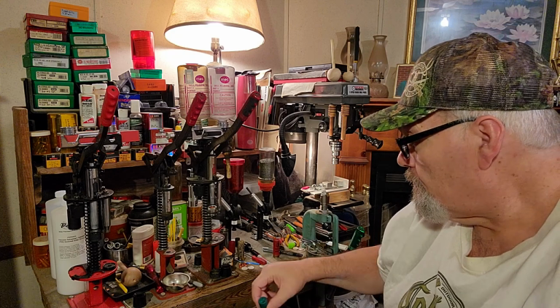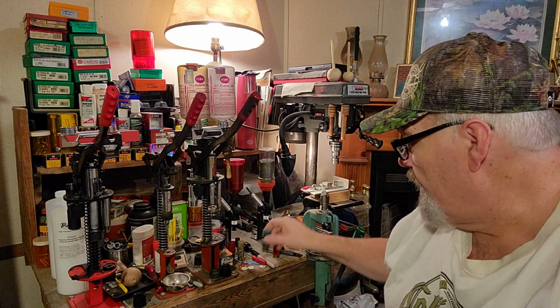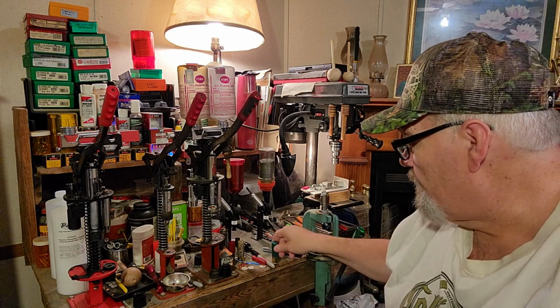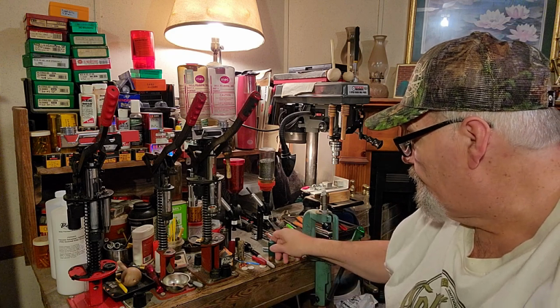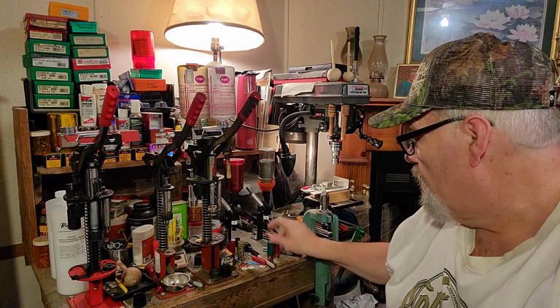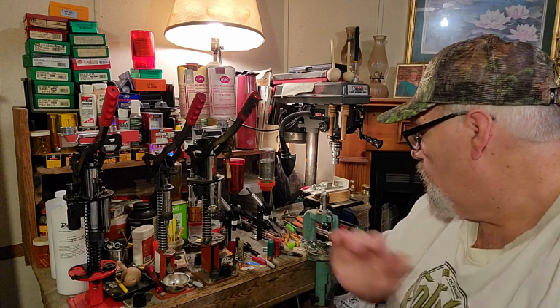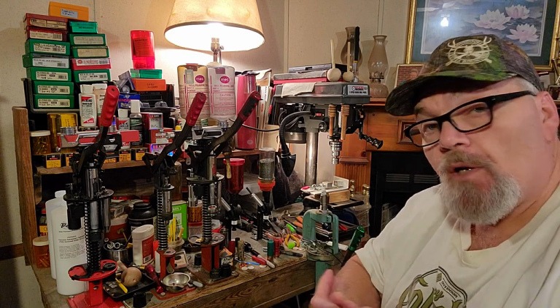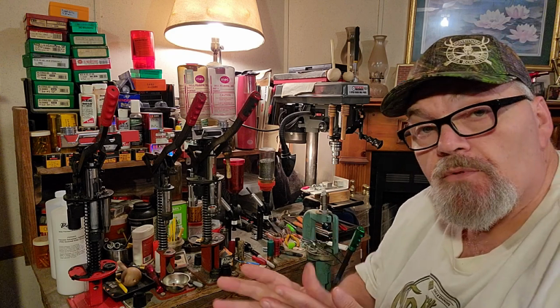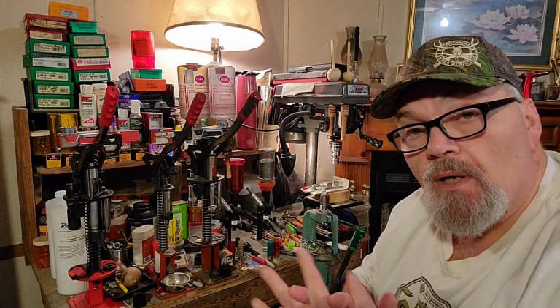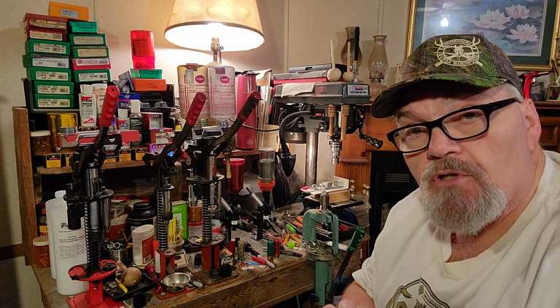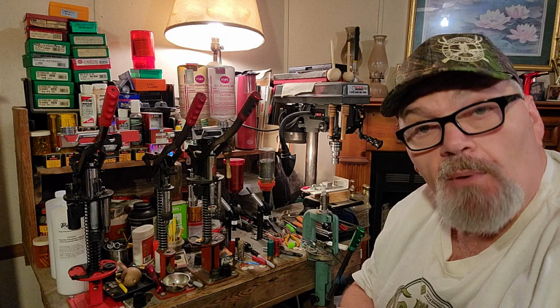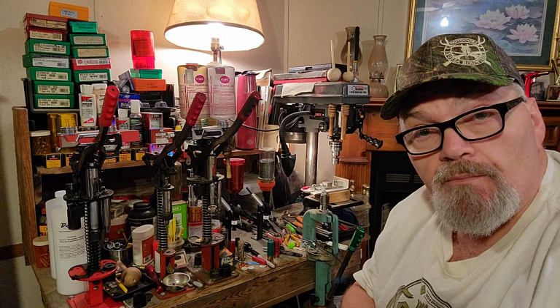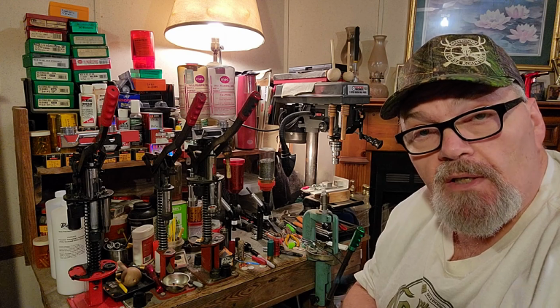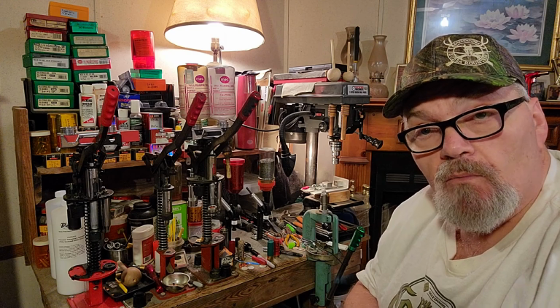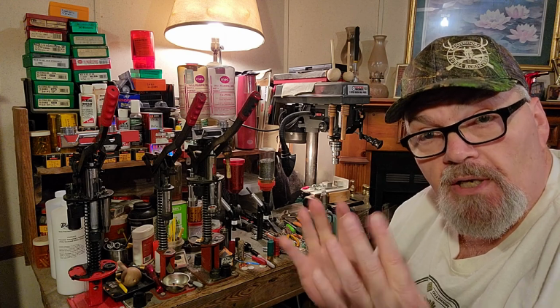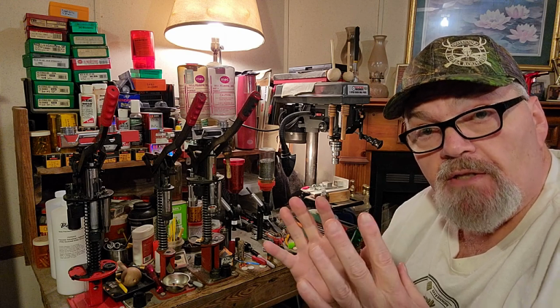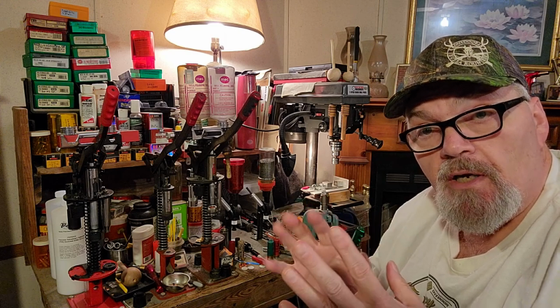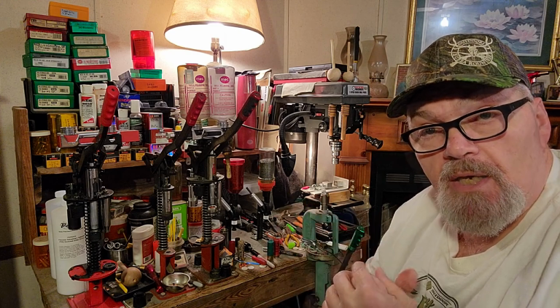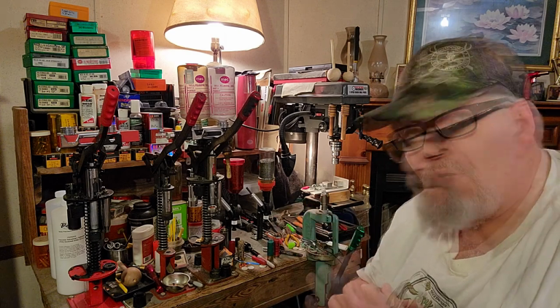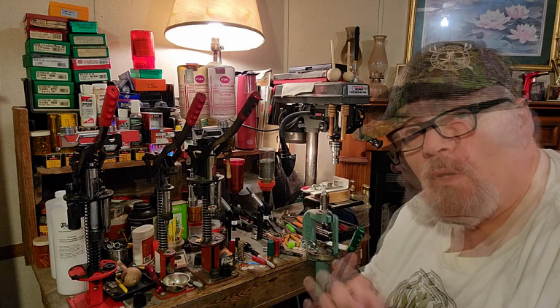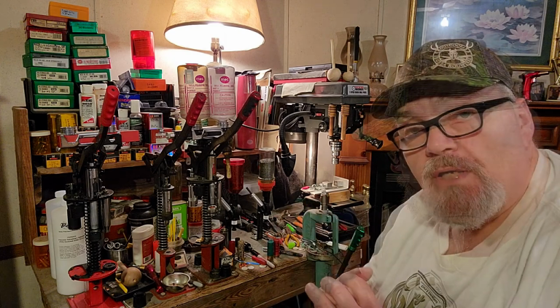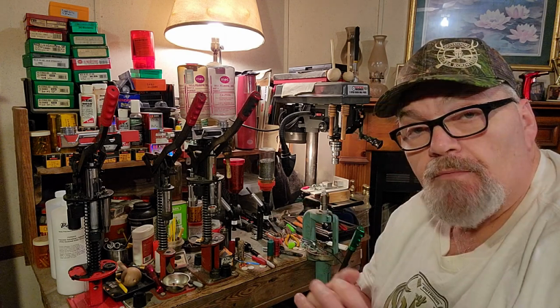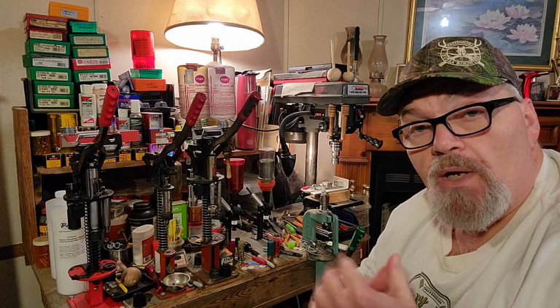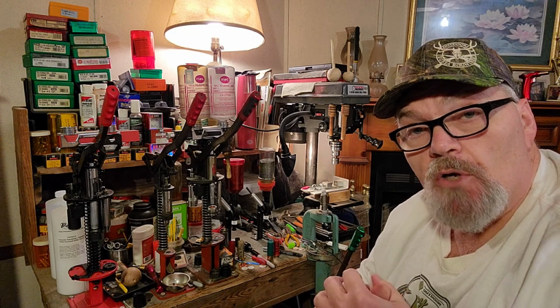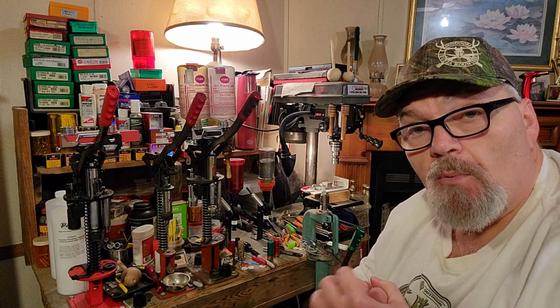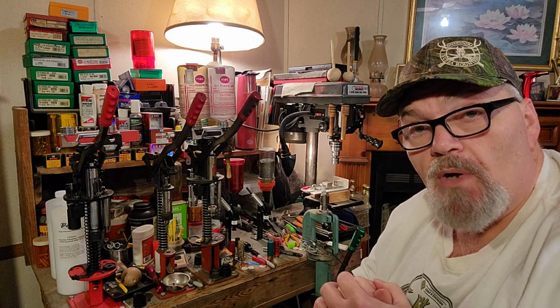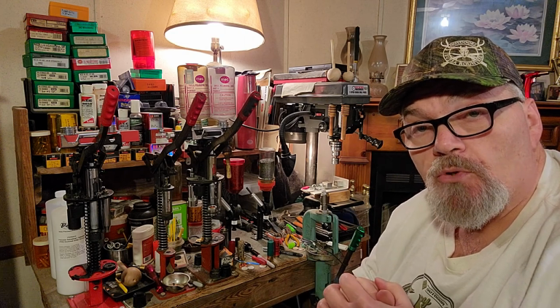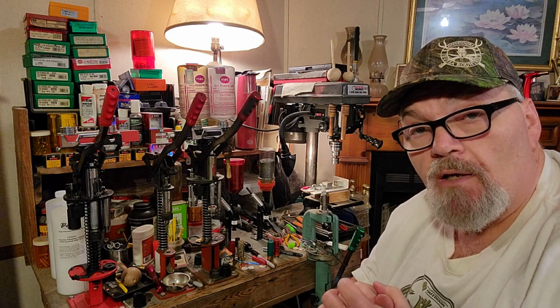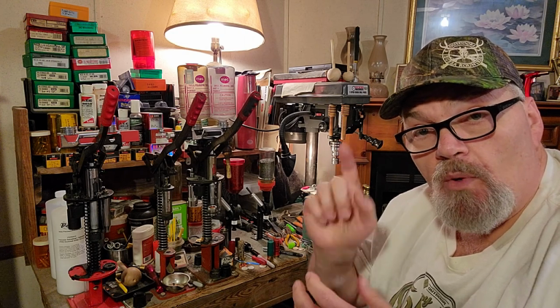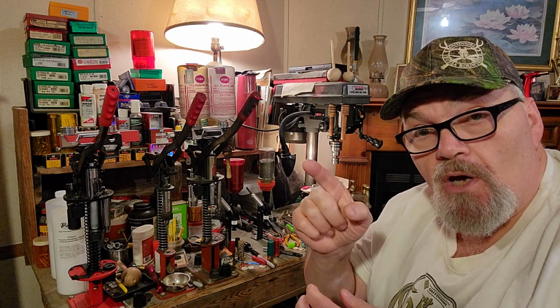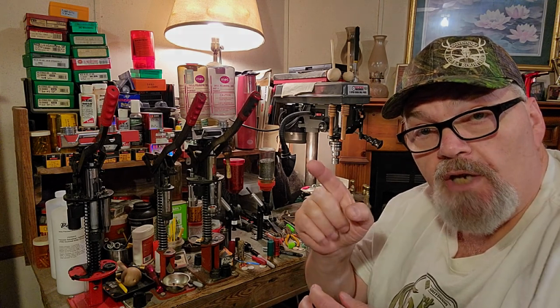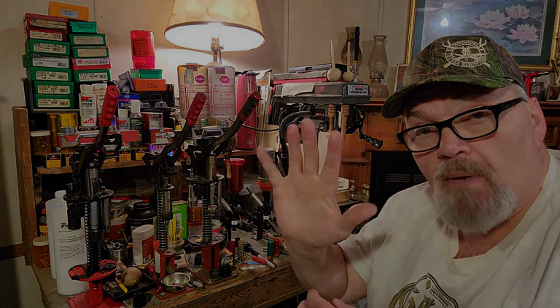In the next segment we'll load up some of the double-cavity mold loads that we put together at the very beginning. Y'all take care — this is Wade Rush, host of the Bro Outdoors Channel, and we will see y'all on the next one. Bye-bye.